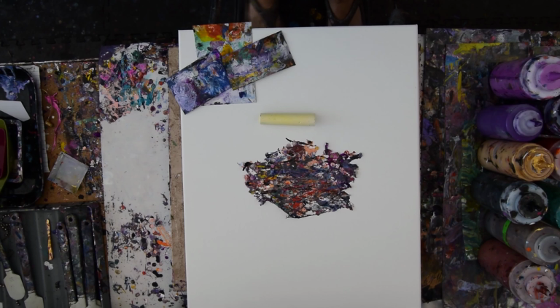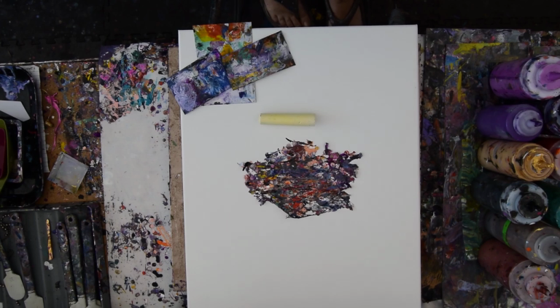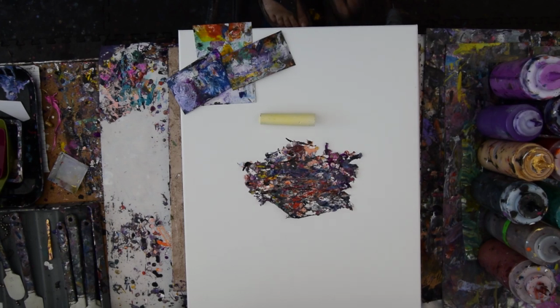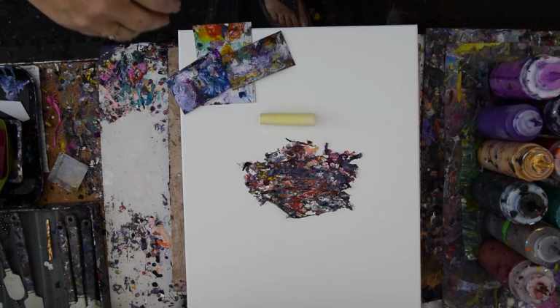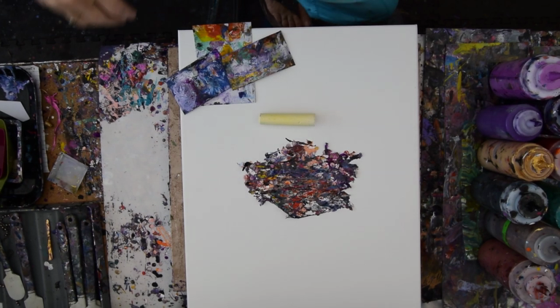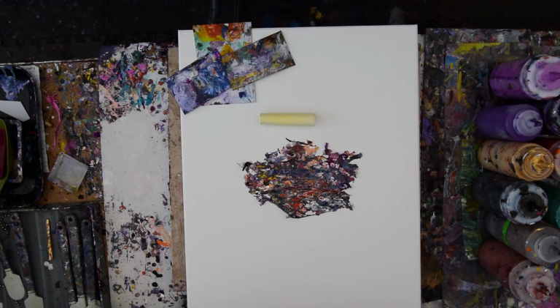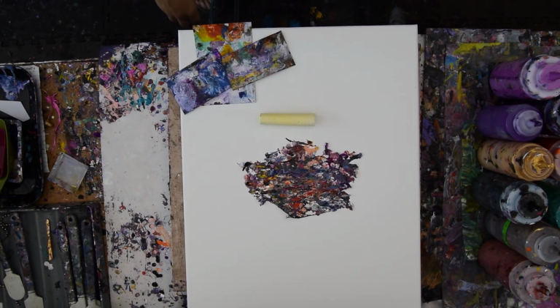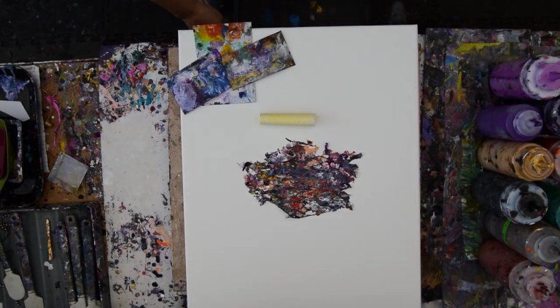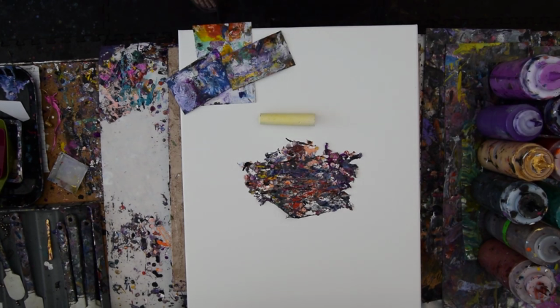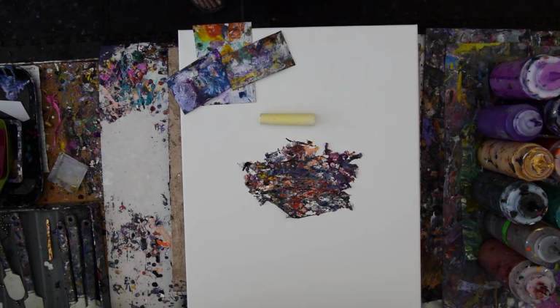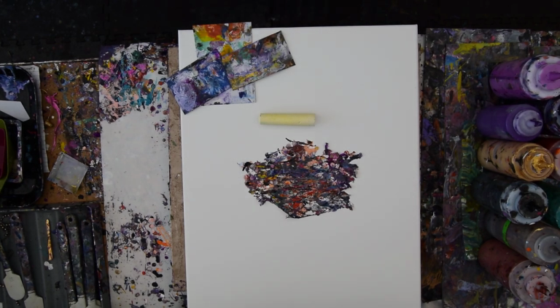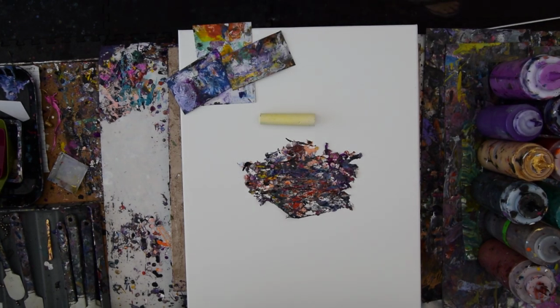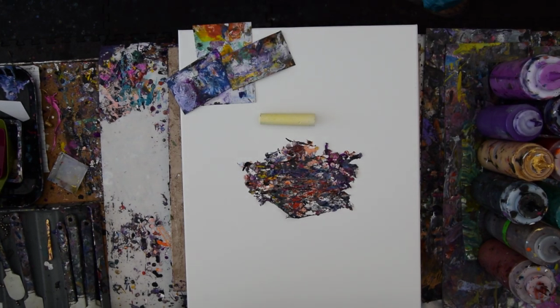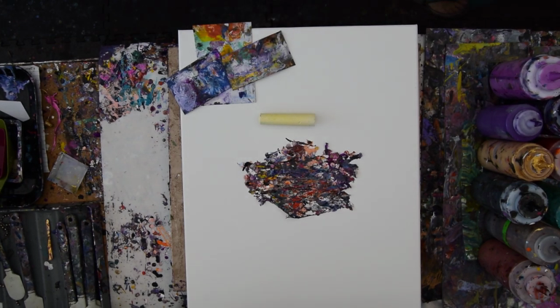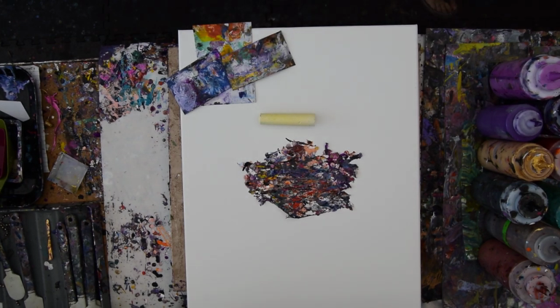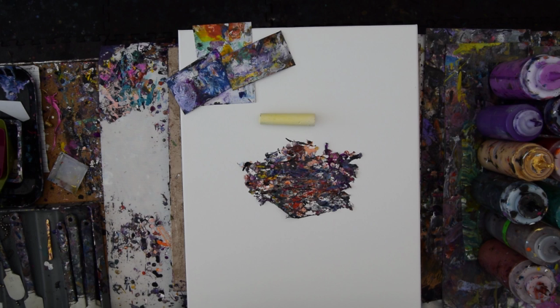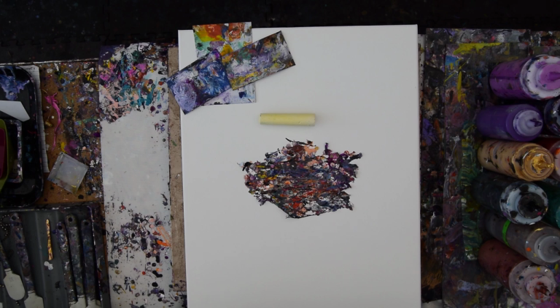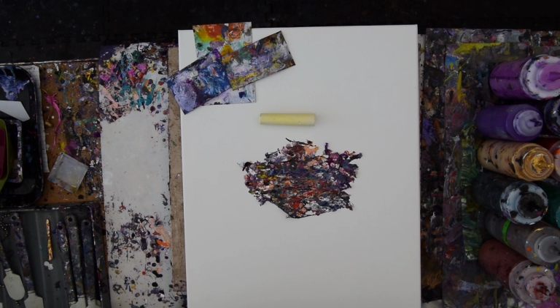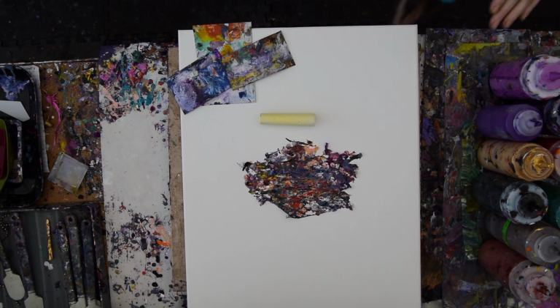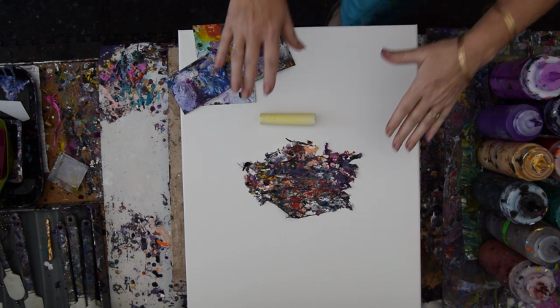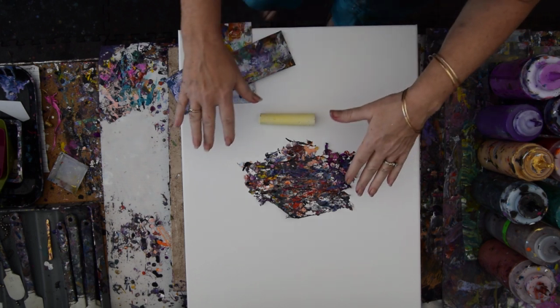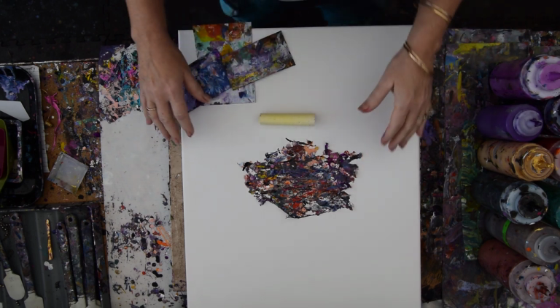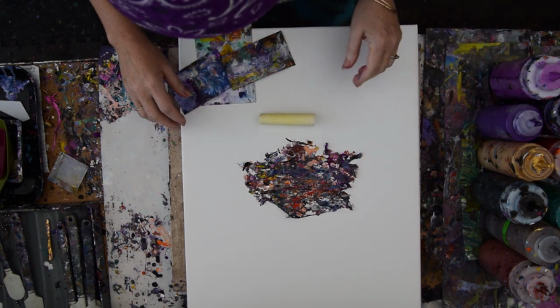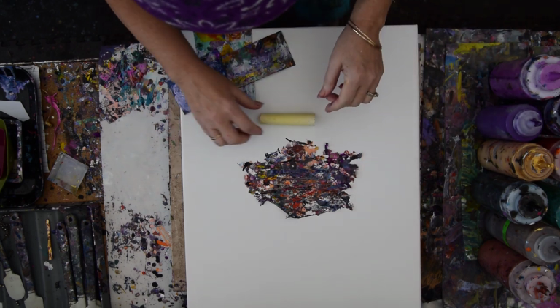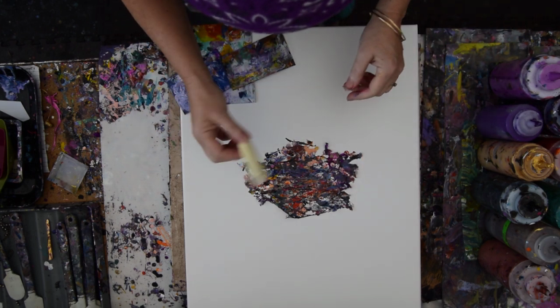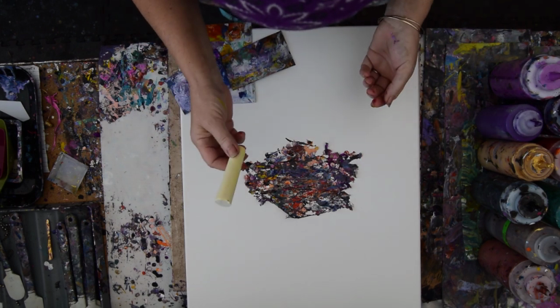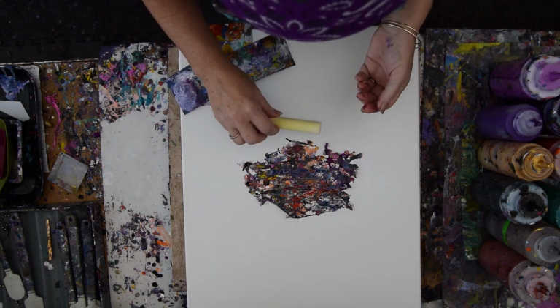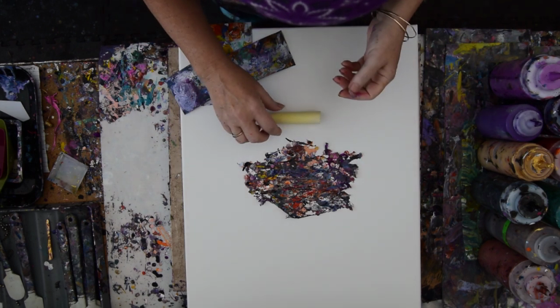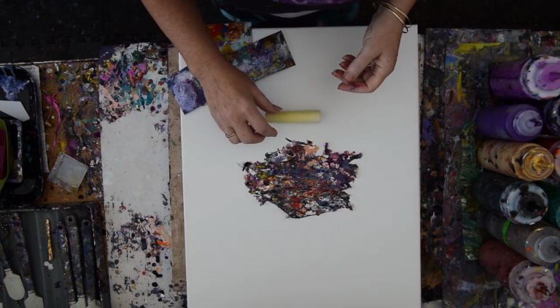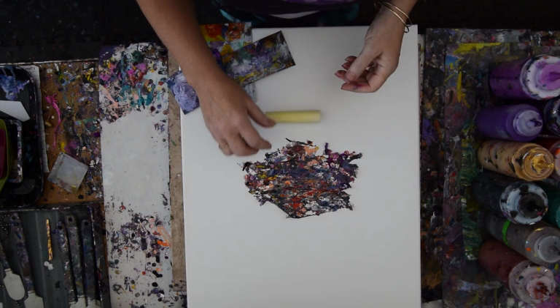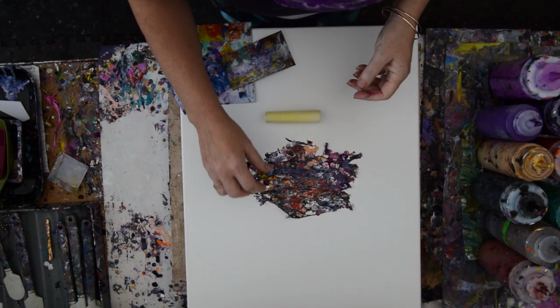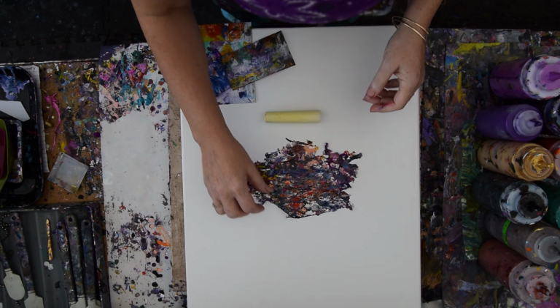Again, it's Priscilla Batzell in Spring Hill, Florida at Expressionist Art Studio Gallery in the backyard. You can see in front of you a 16 by 20 inch canvas and a little piece of chalk I'm going to draw some stuff on.